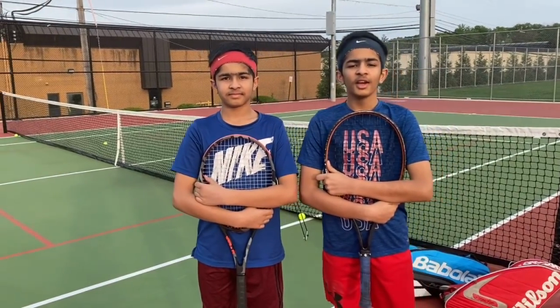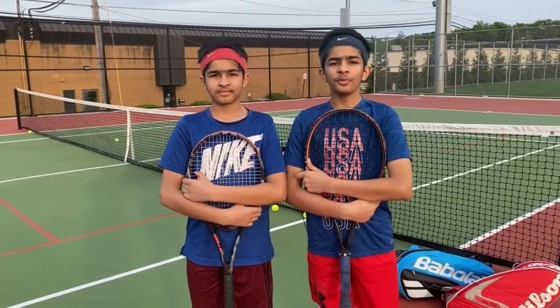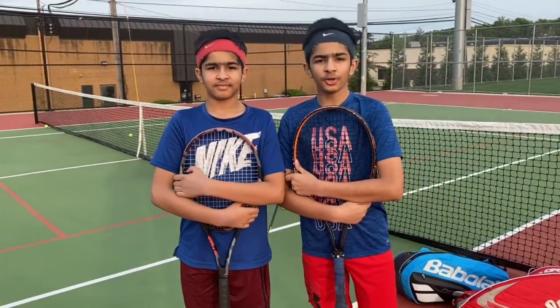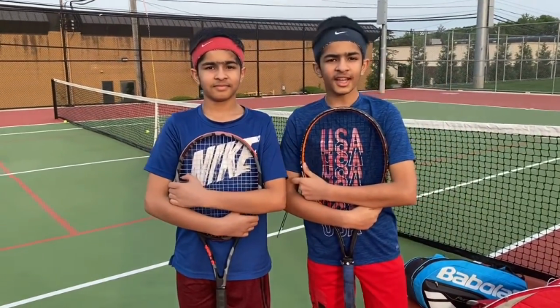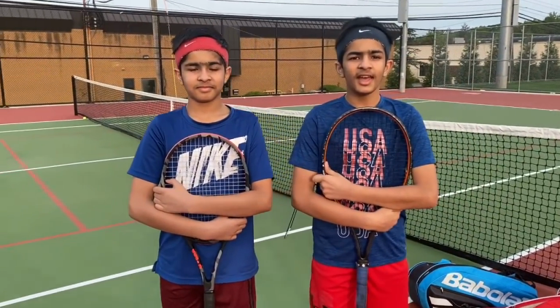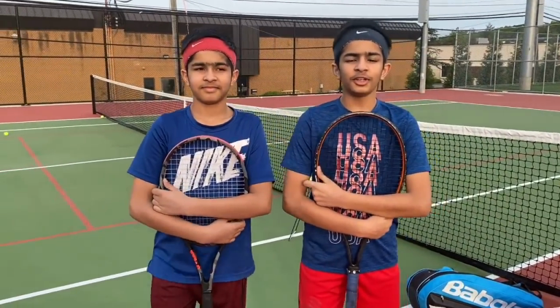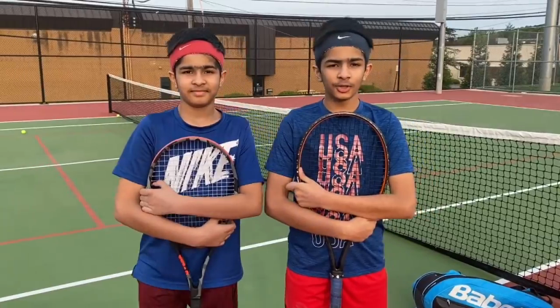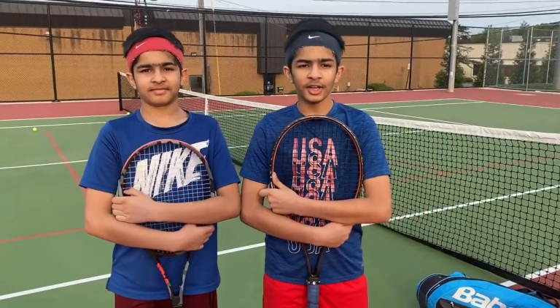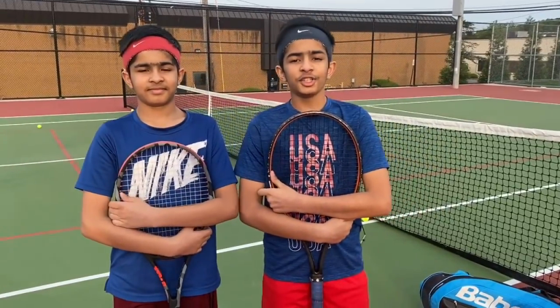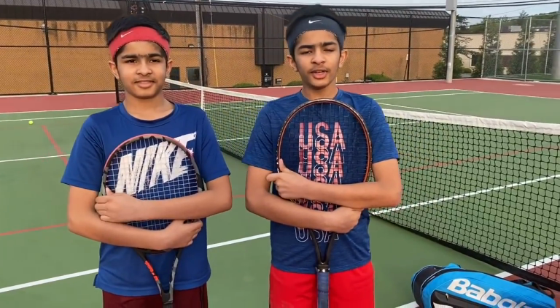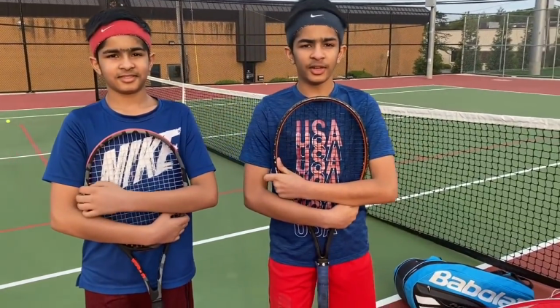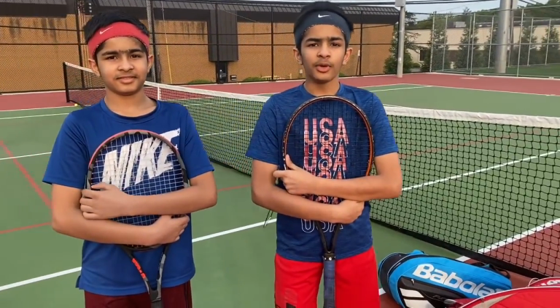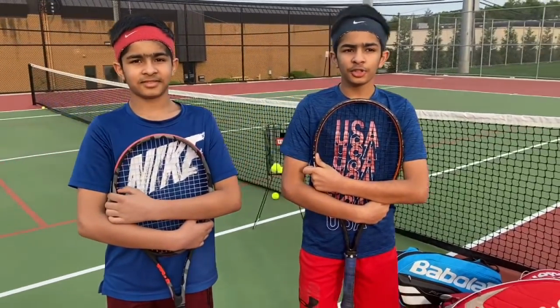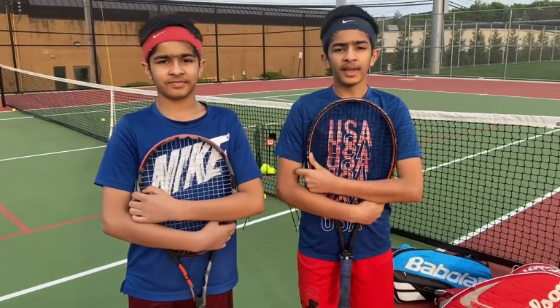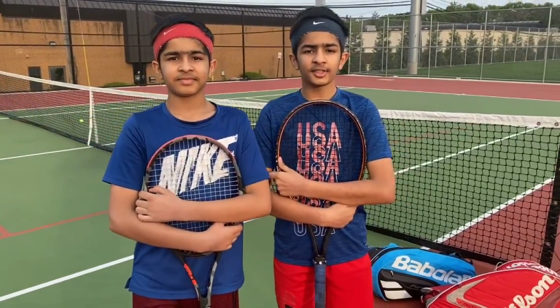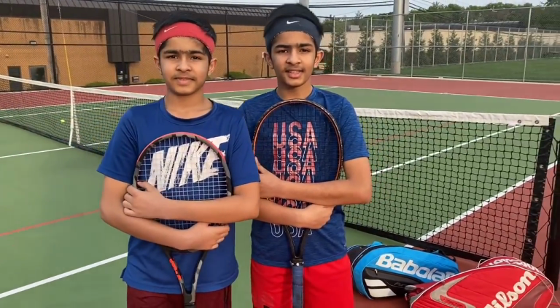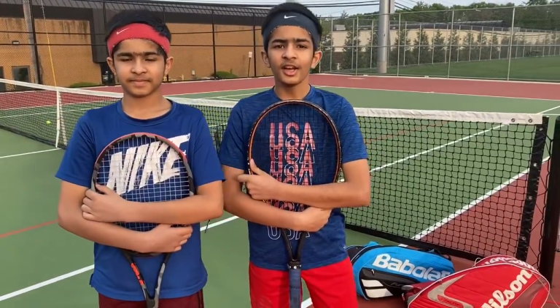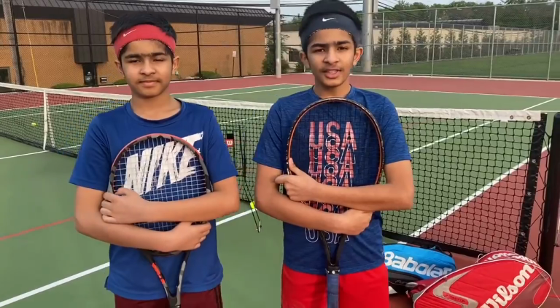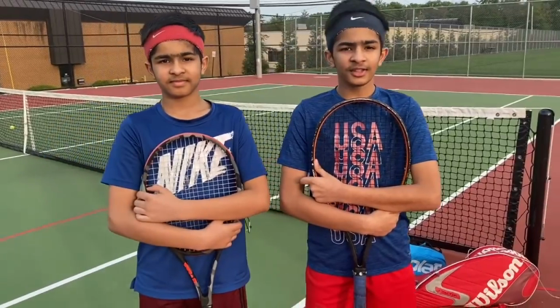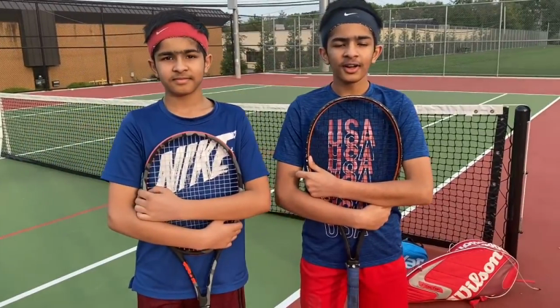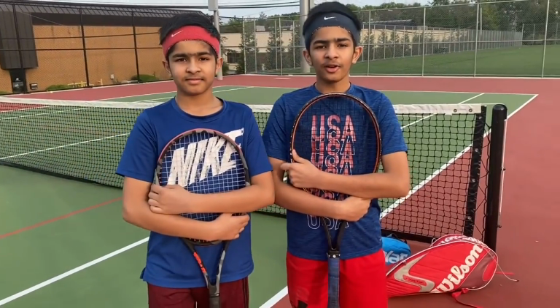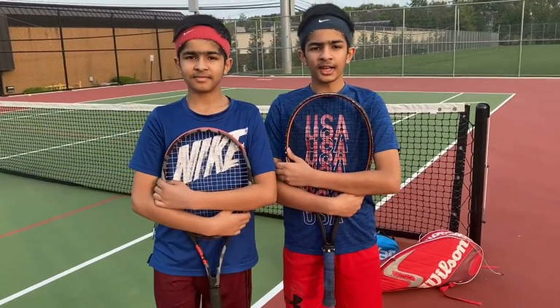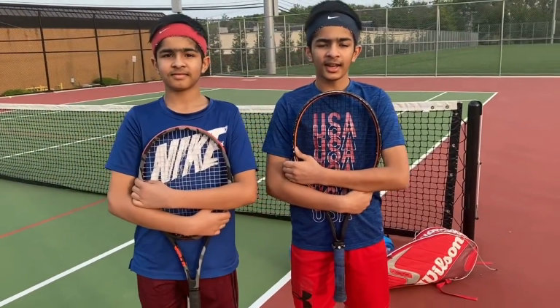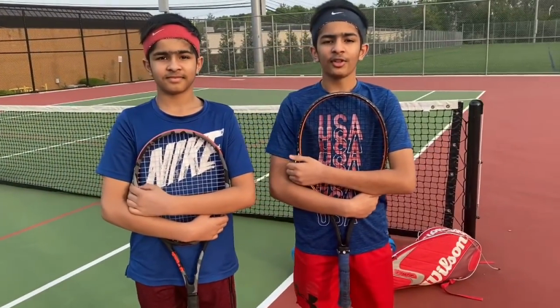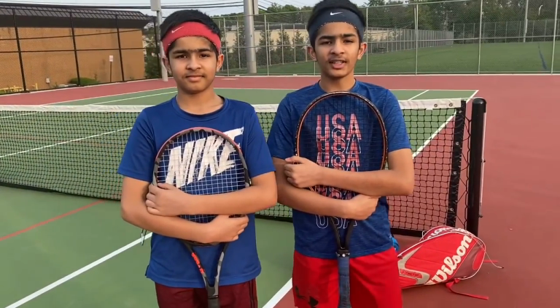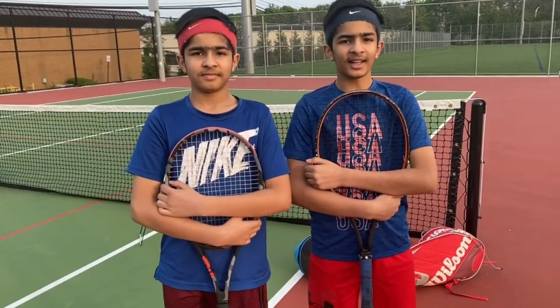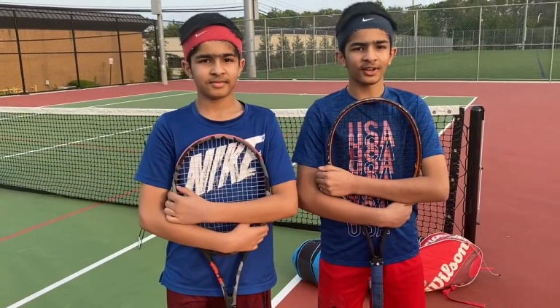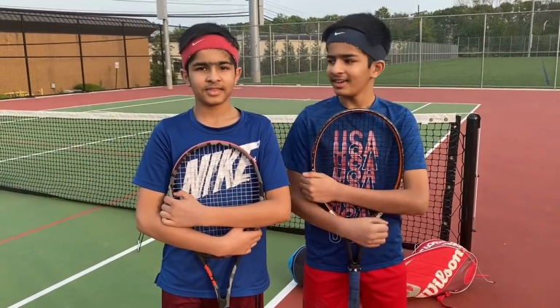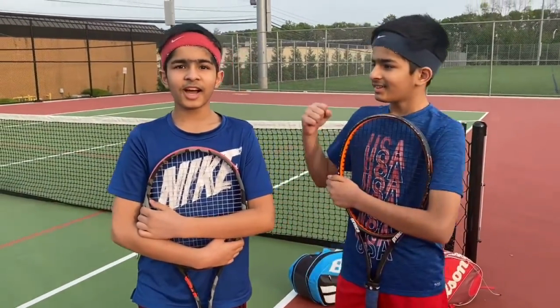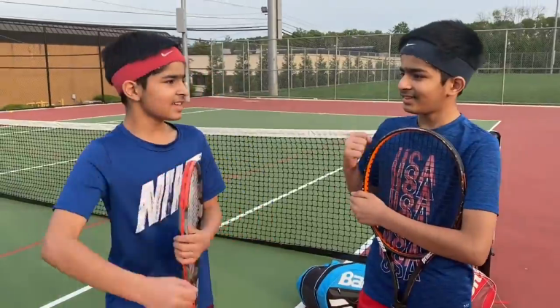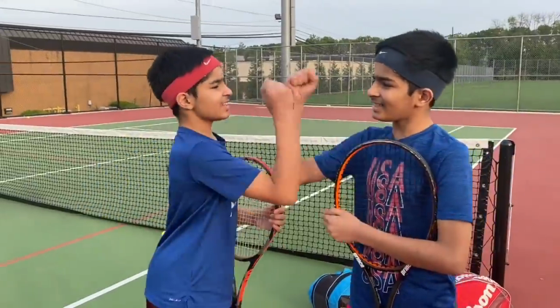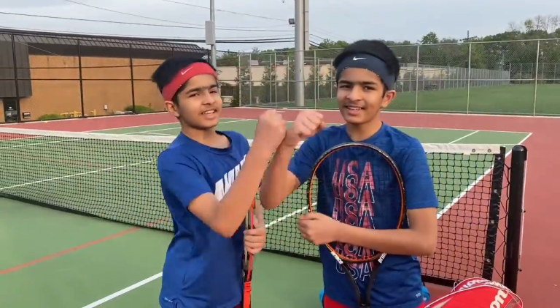We hope you enjoyed the session and we're going to conclude here. Just for a quick summary, we taught you some basic exercises, the lines of the tennis court, how to hold the tennis racket, and how the forehands and backhands look. So guys, let's play tennis!